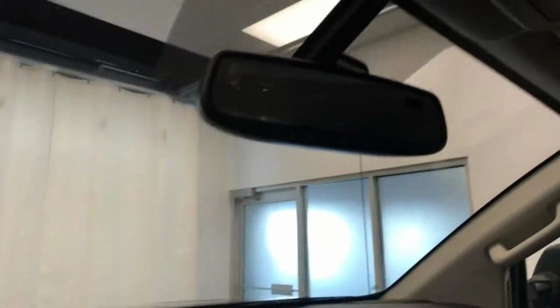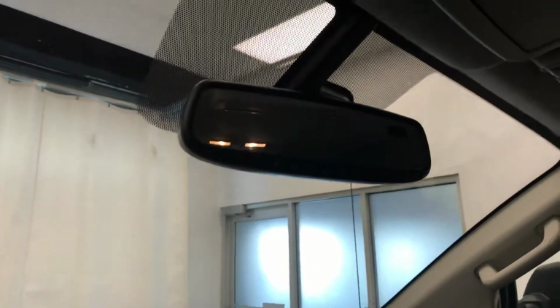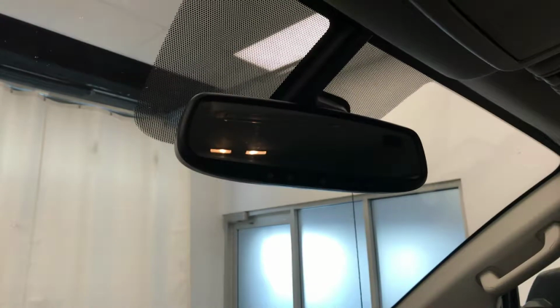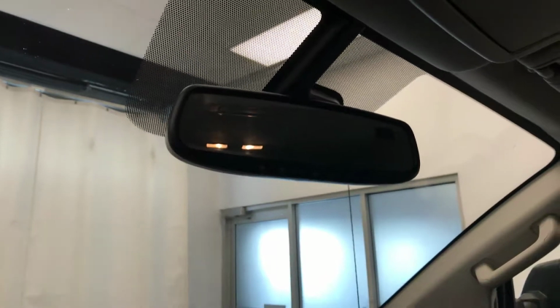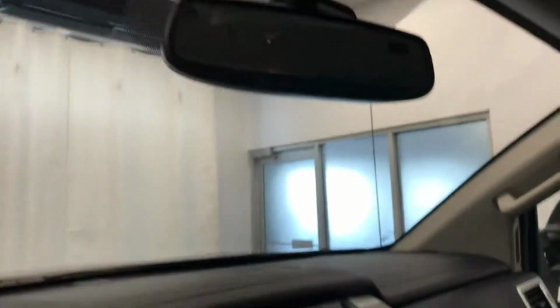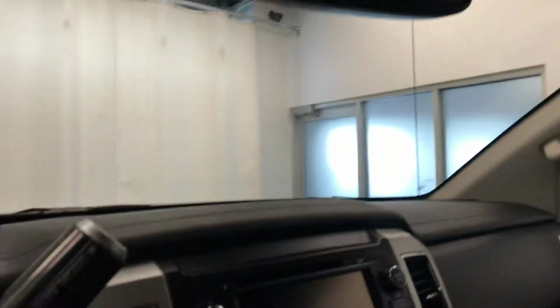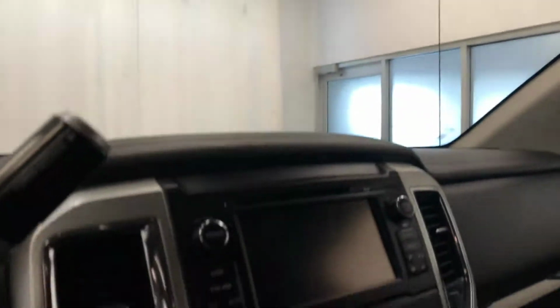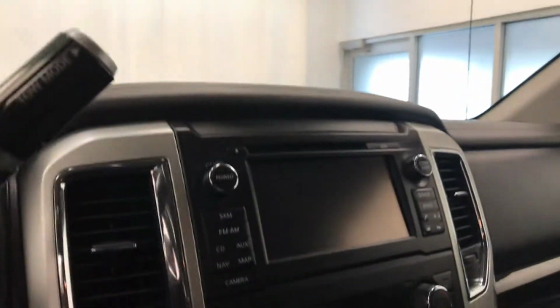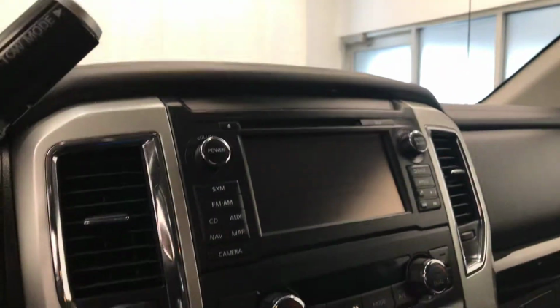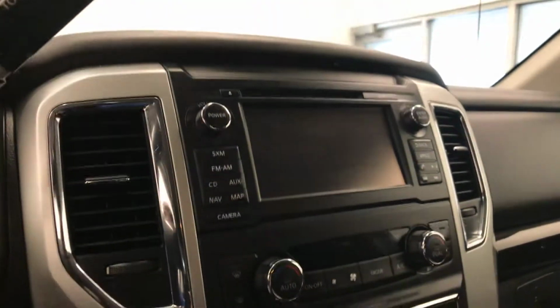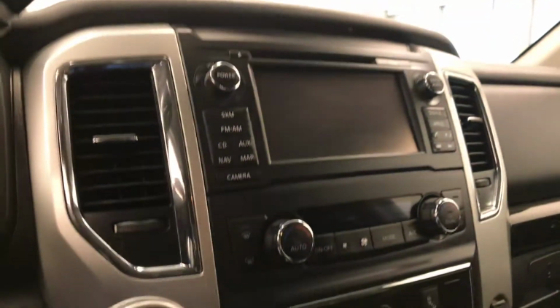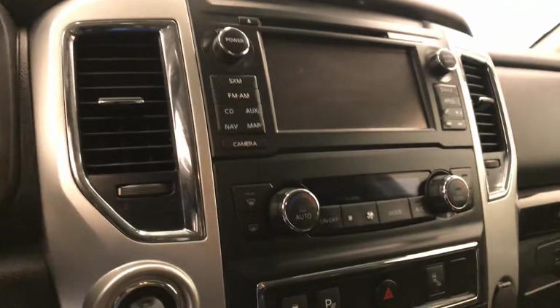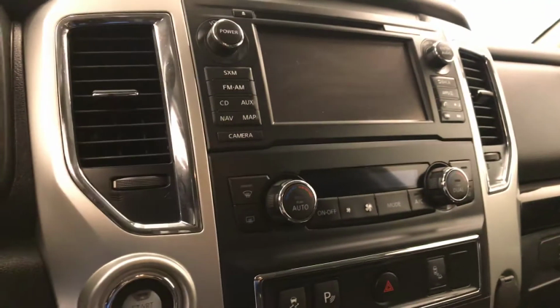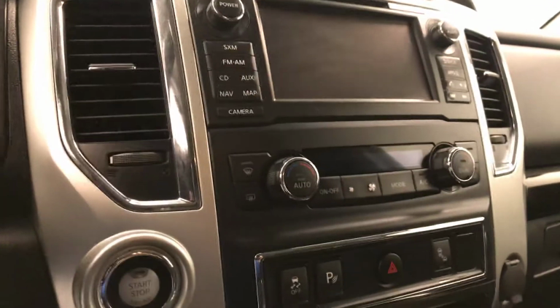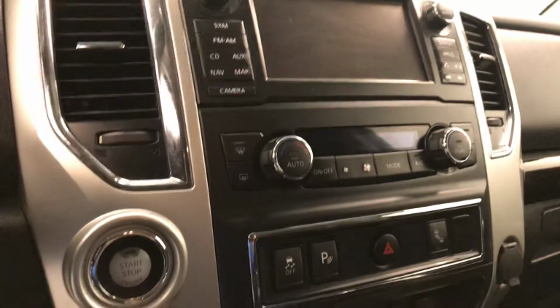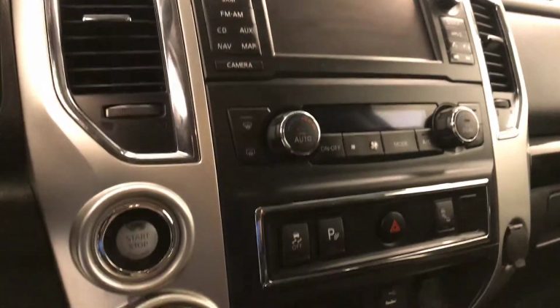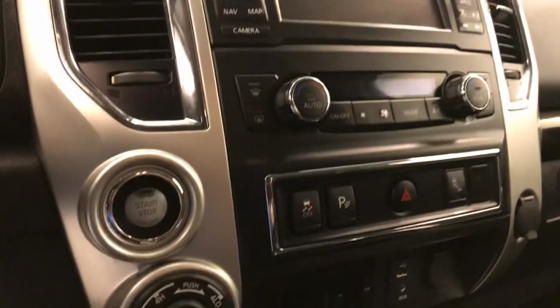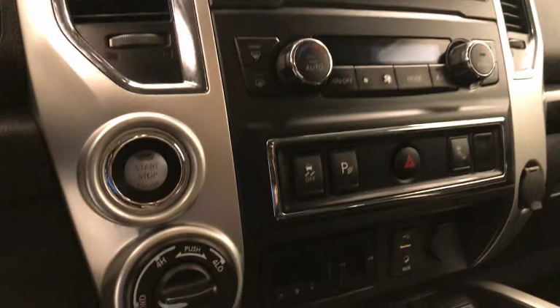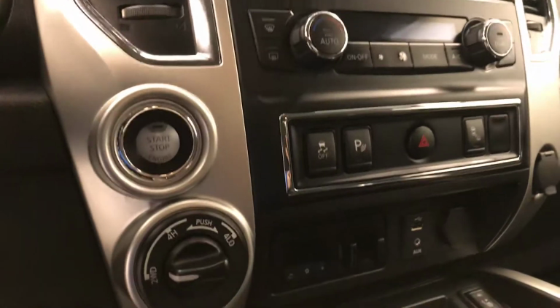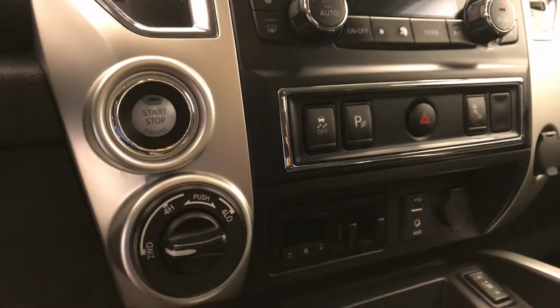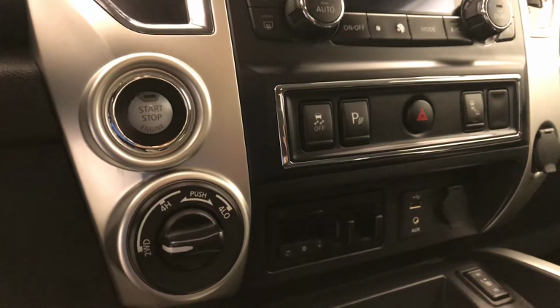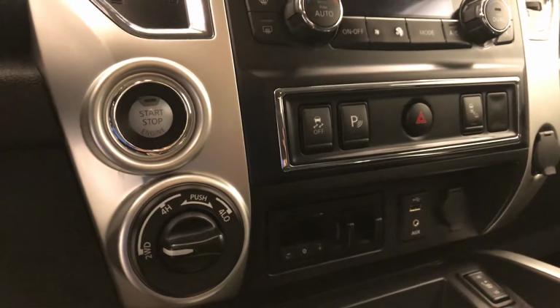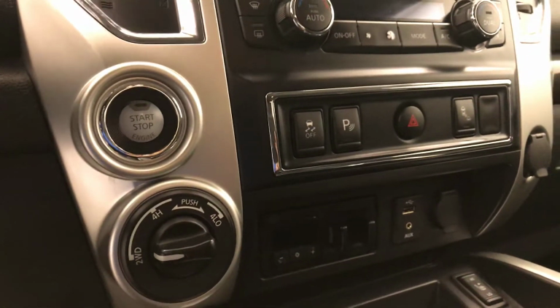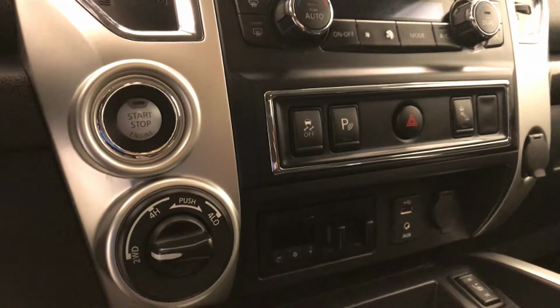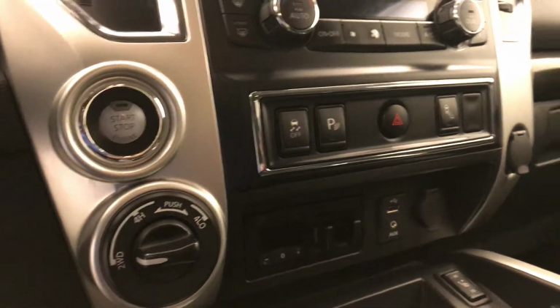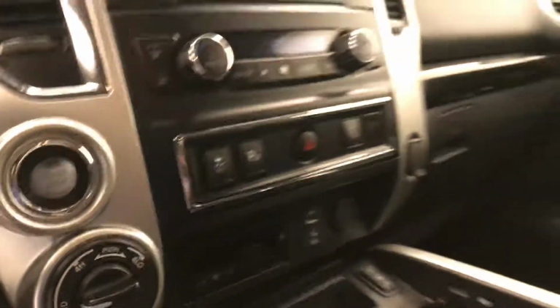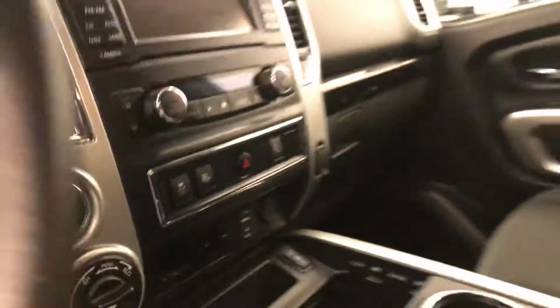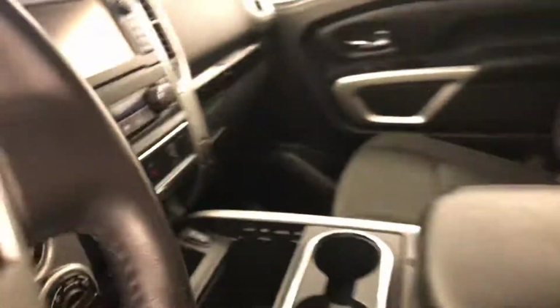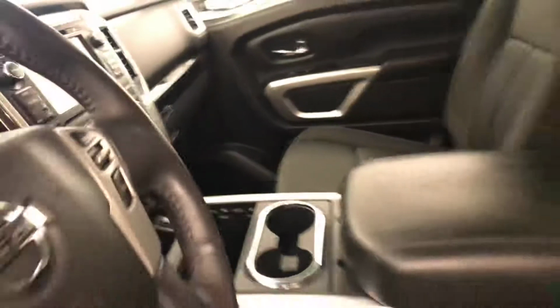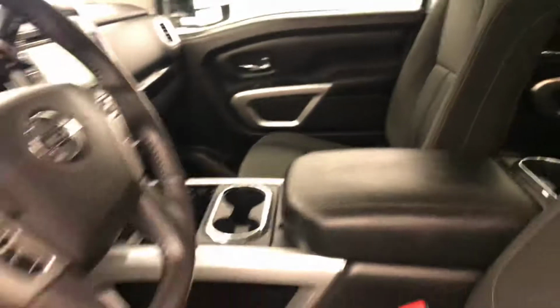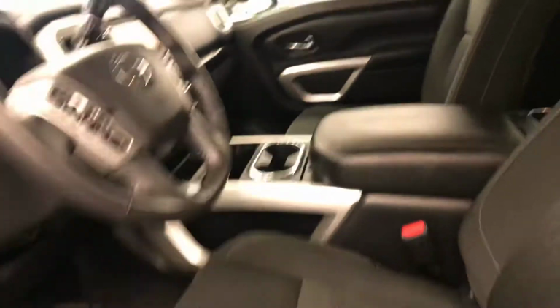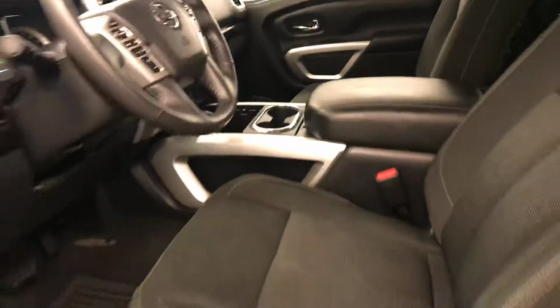Electrochromatic mirror with garage door opener, CD AM FM radio with auxiliary, dual zone climate control with AC, four wheel drive controls and push-button start, and our interior colors are black.